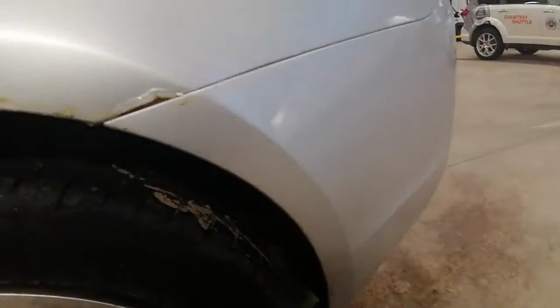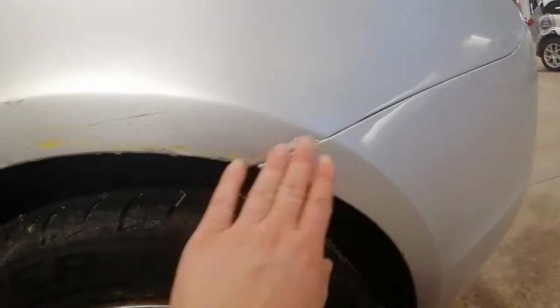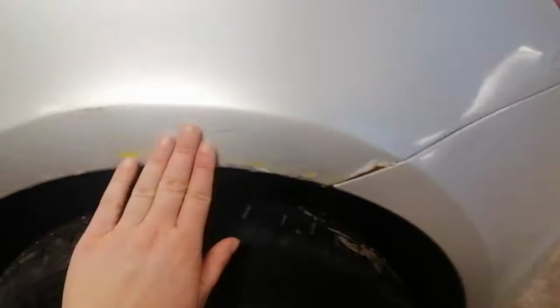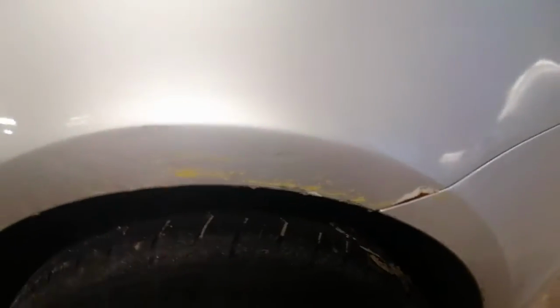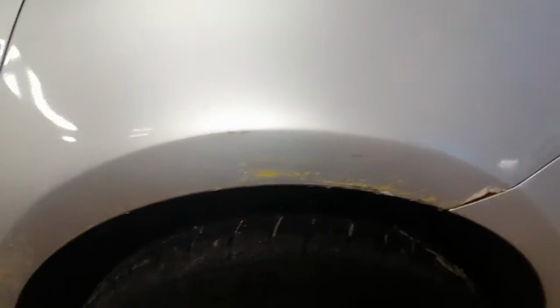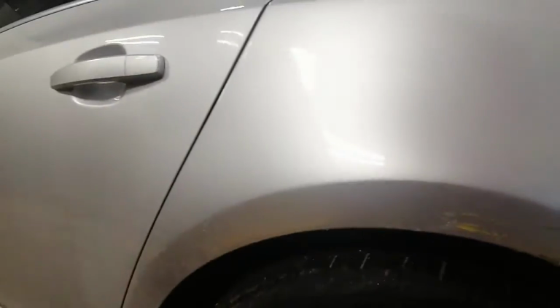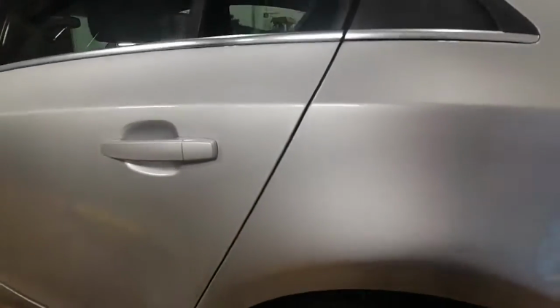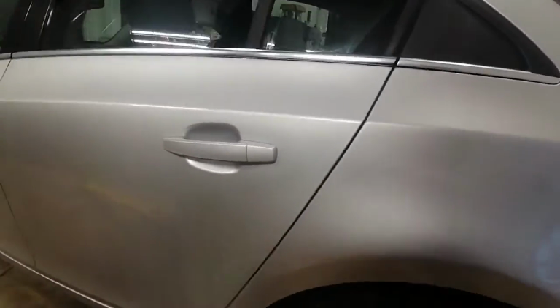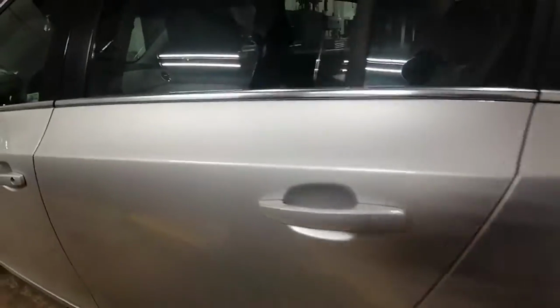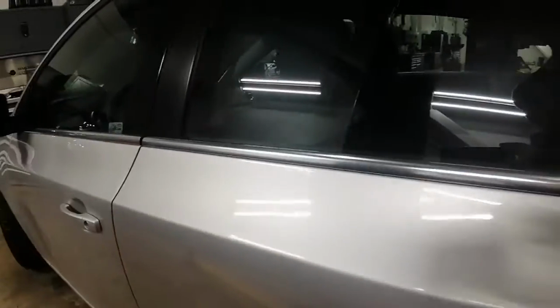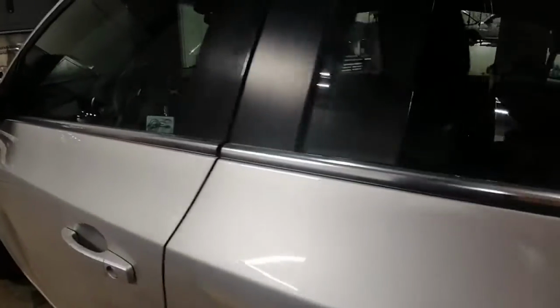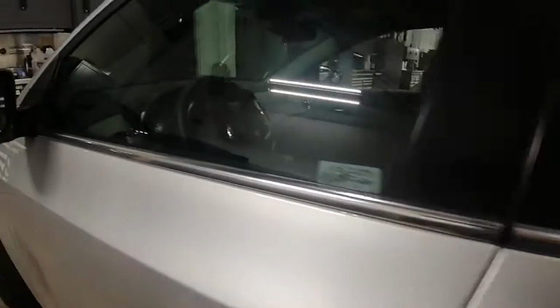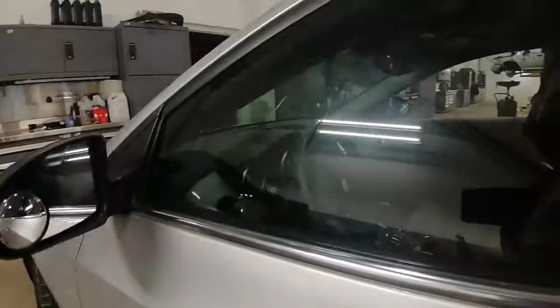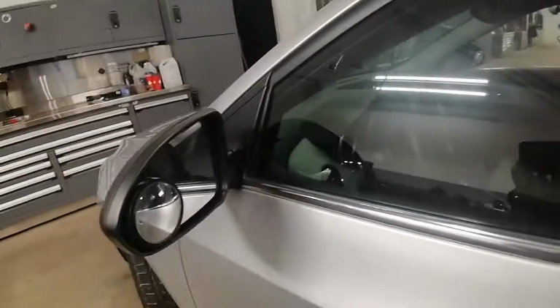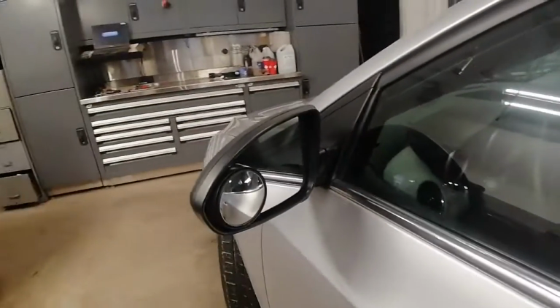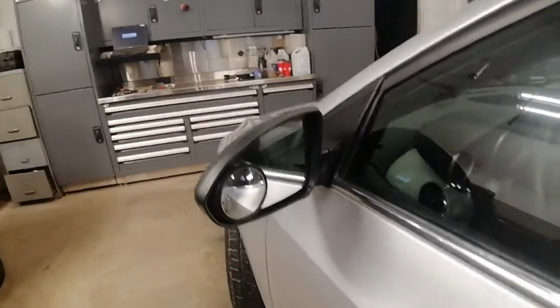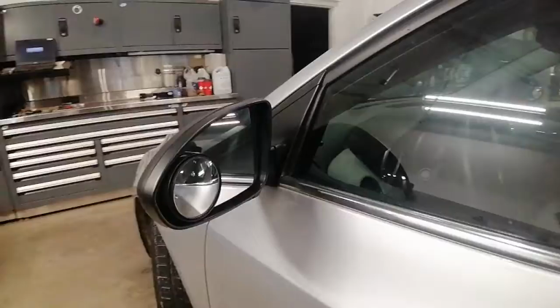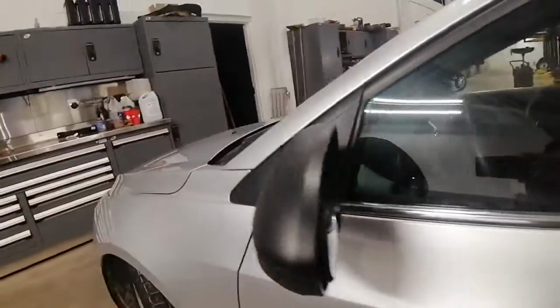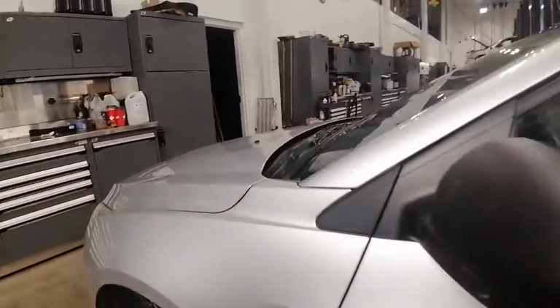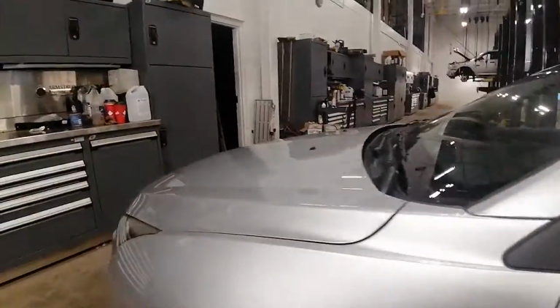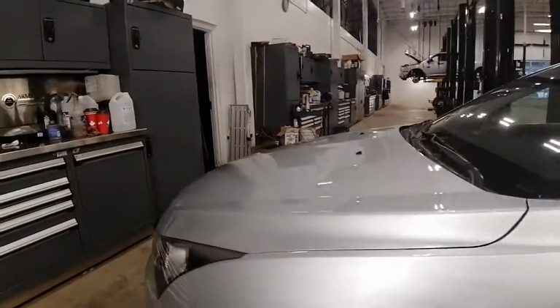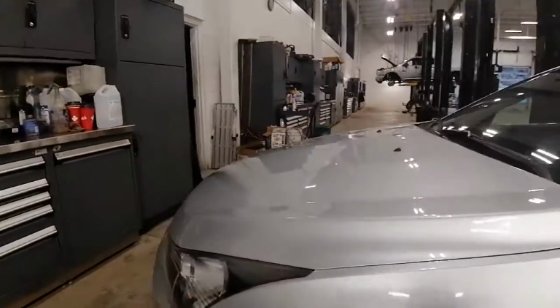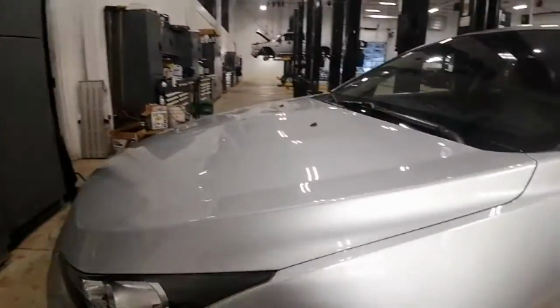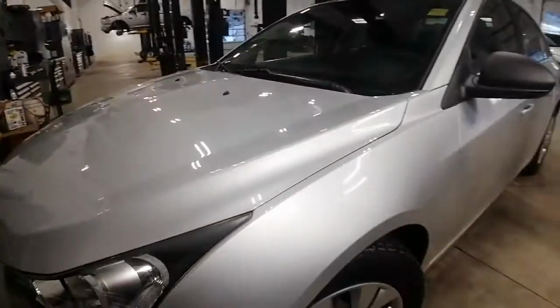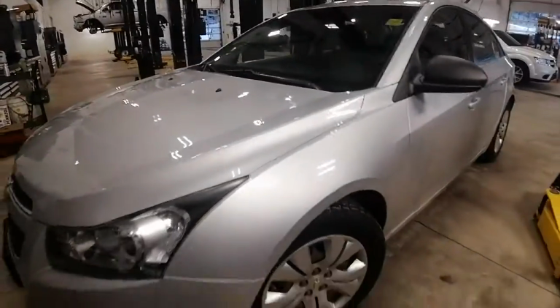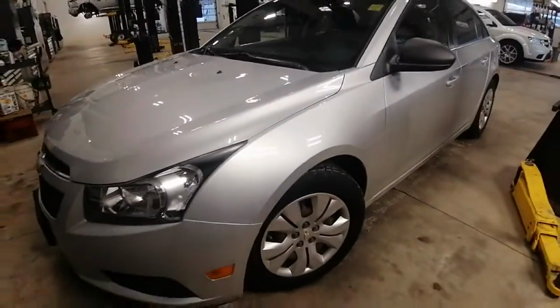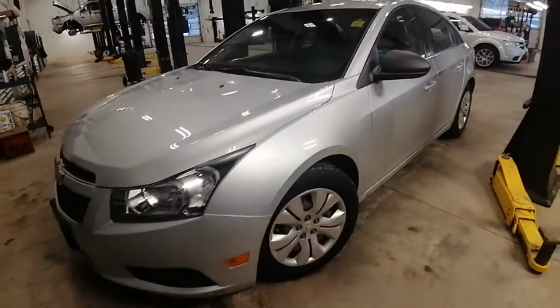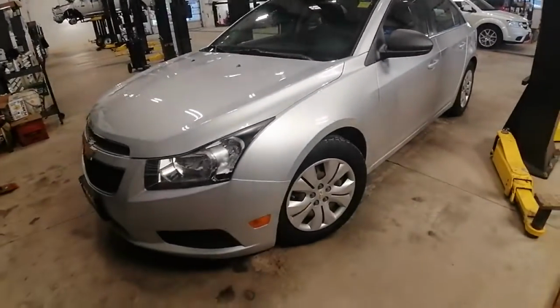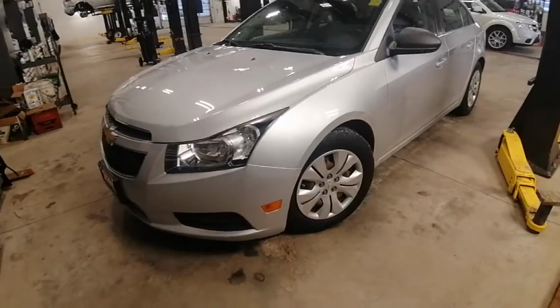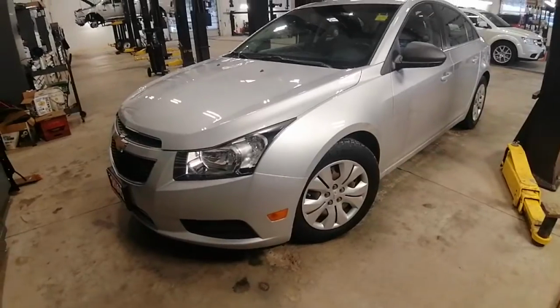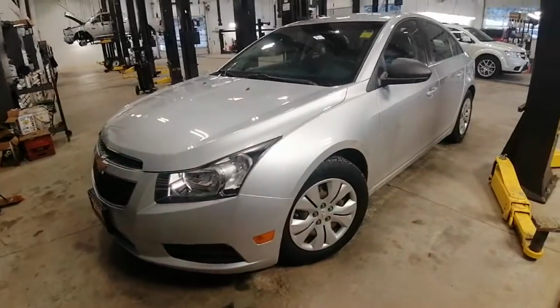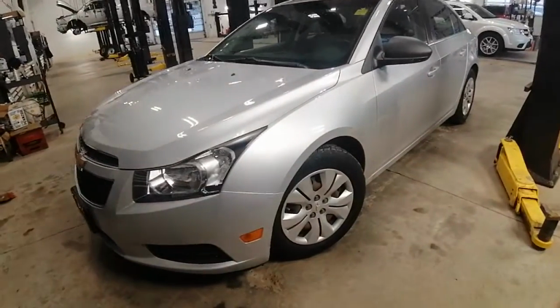There's a little paint issue right here, but other than that the vehicle is in good condition for the year that it is — it's eight years old.